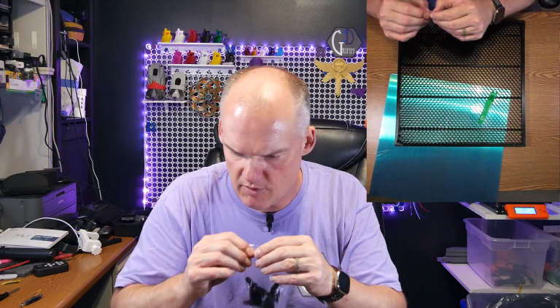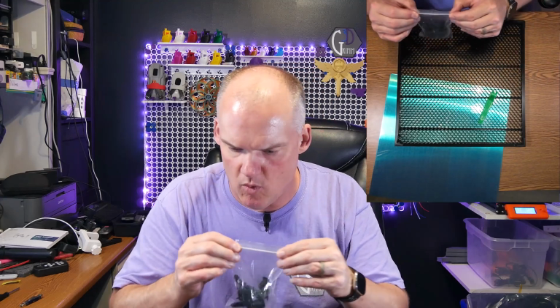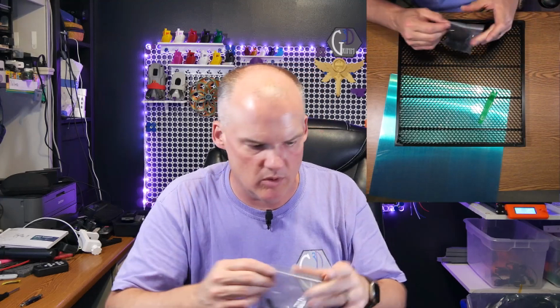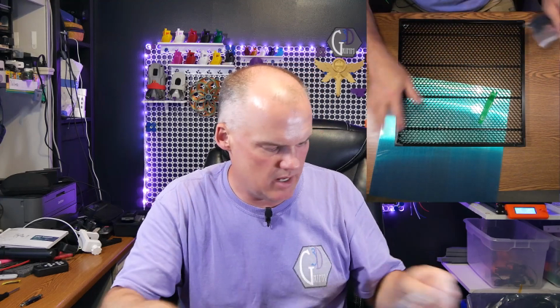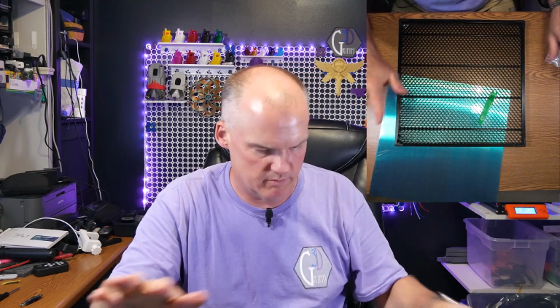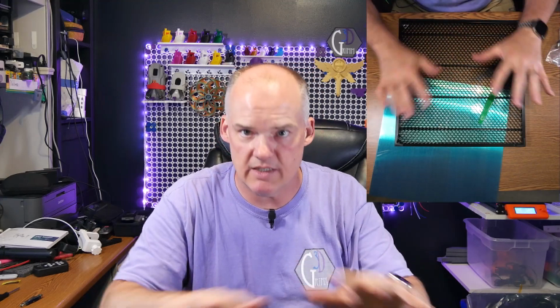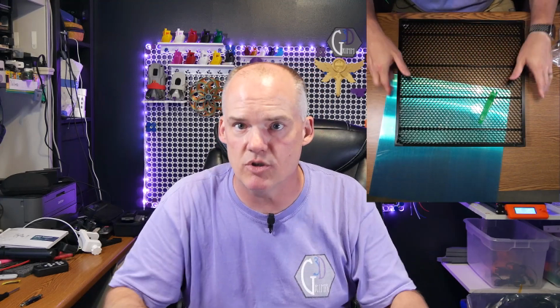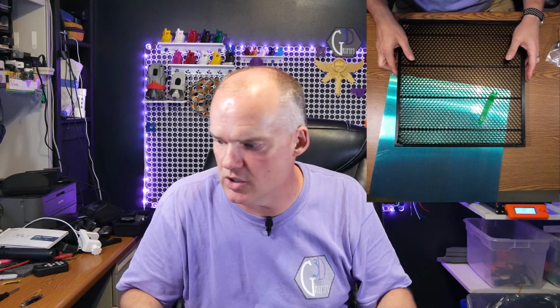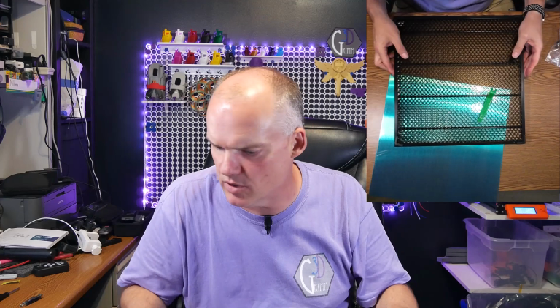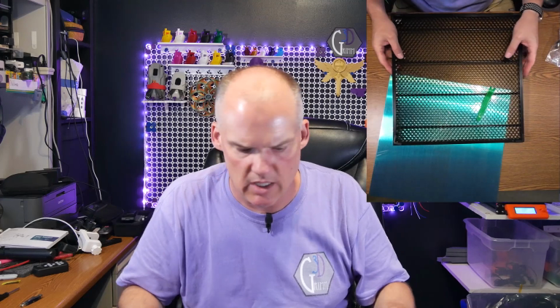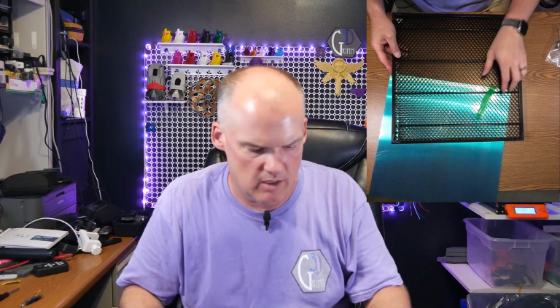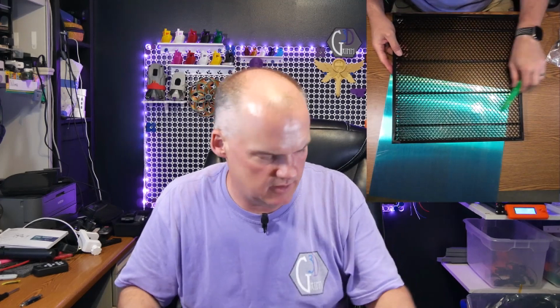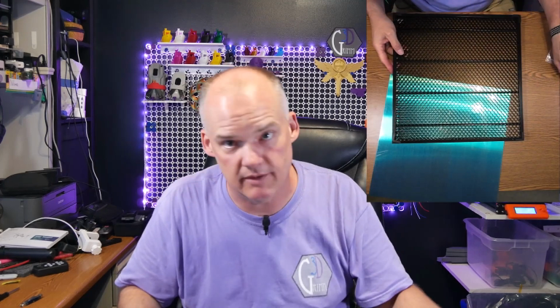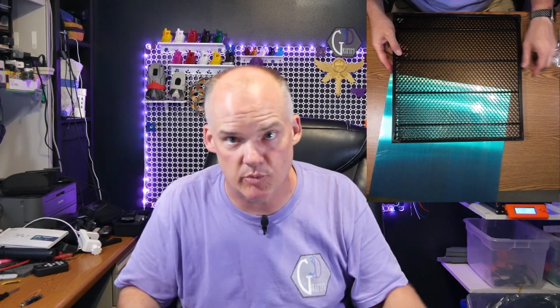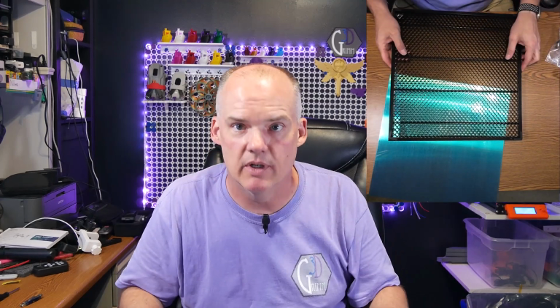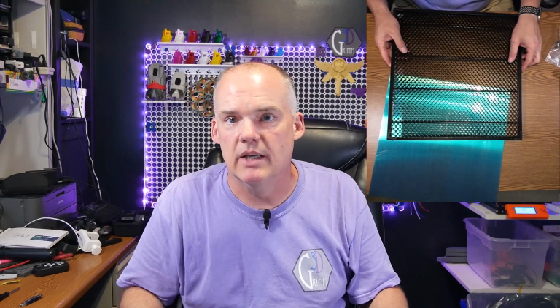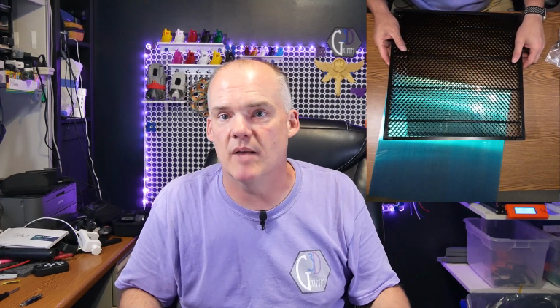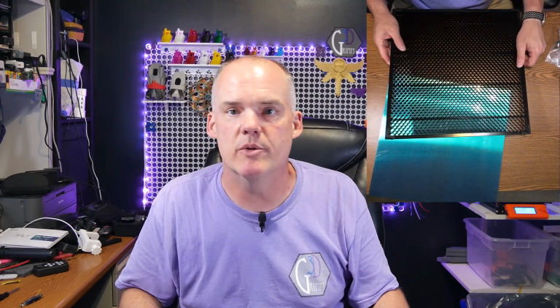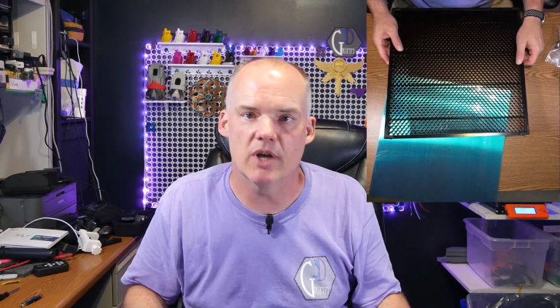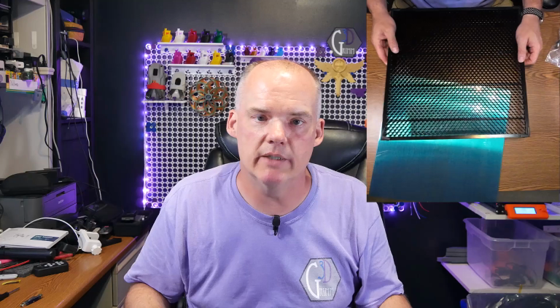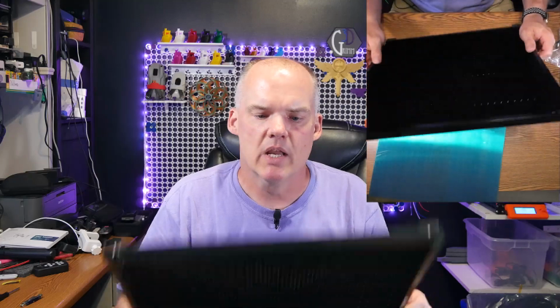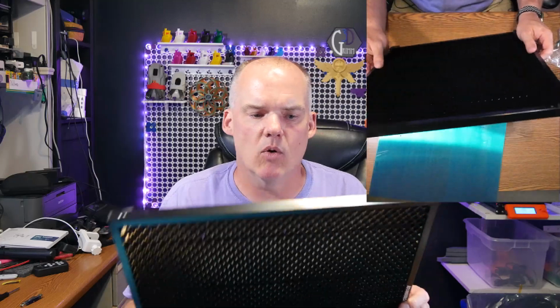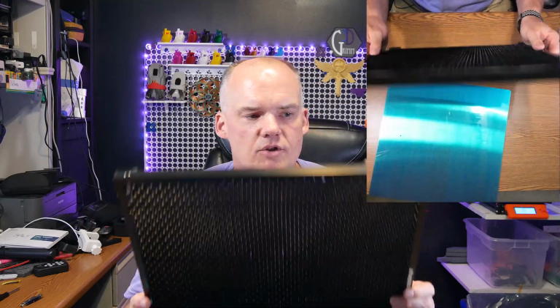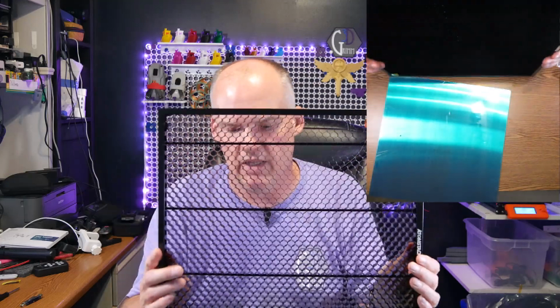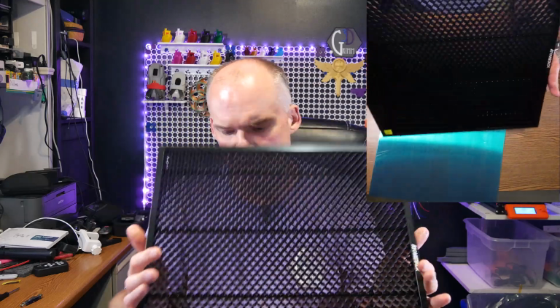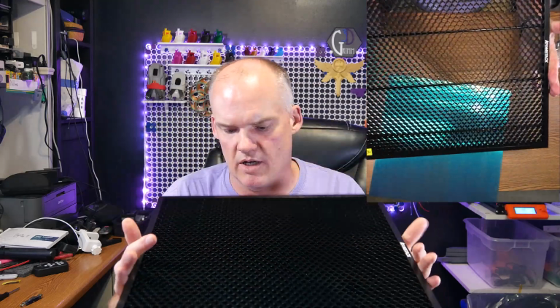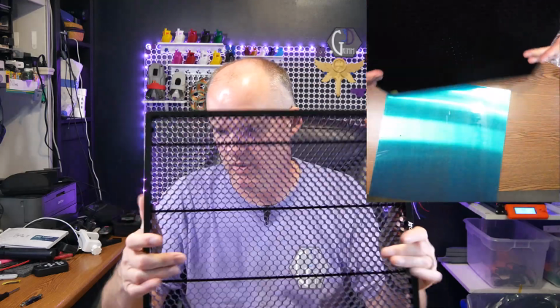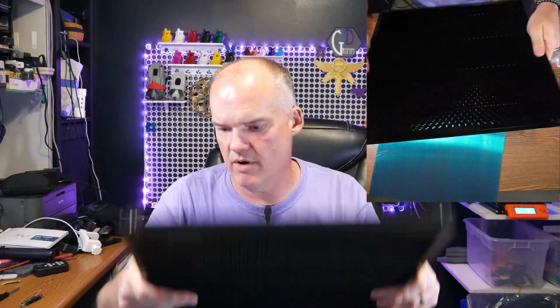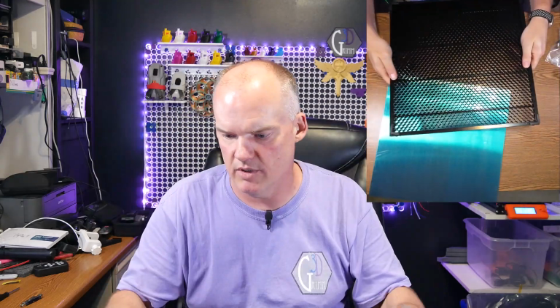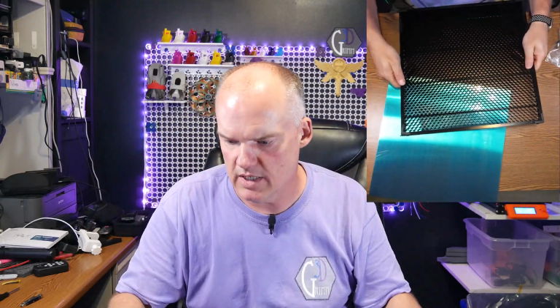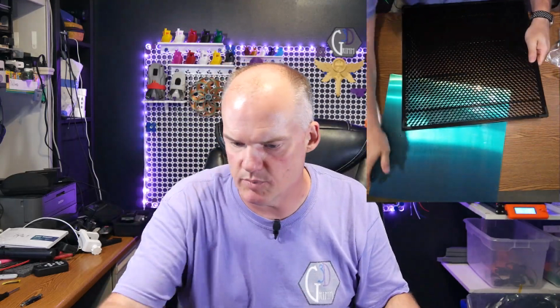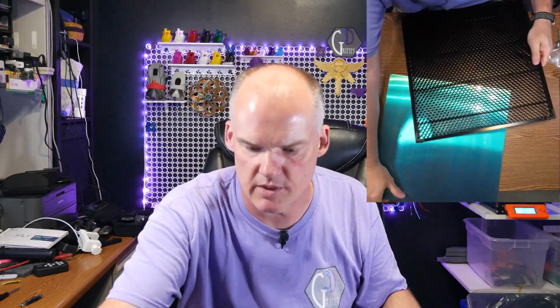The whole addition to my laser printer — not laser printer. You can tell I'm a 3D printing channel, right? The whole addition to my laser cutter engraver is pretty awesome.